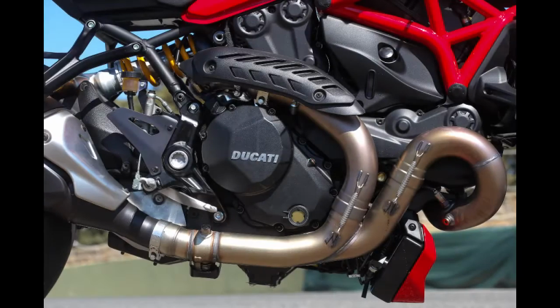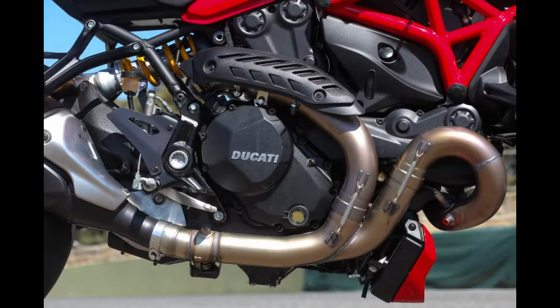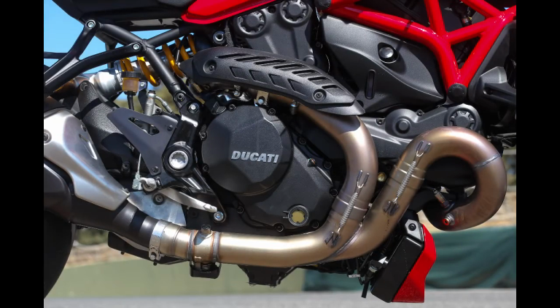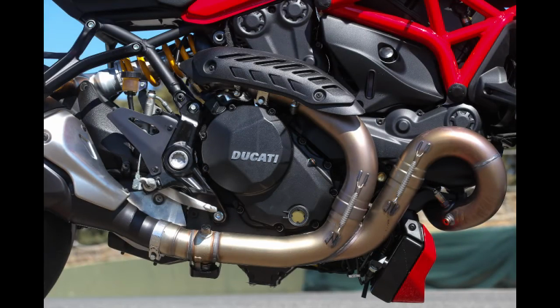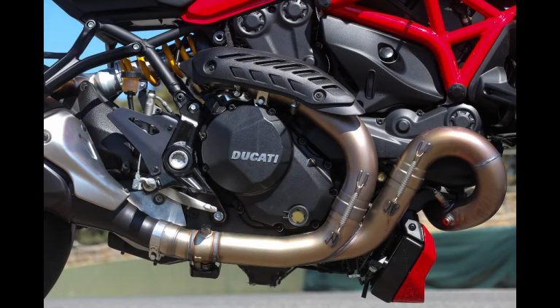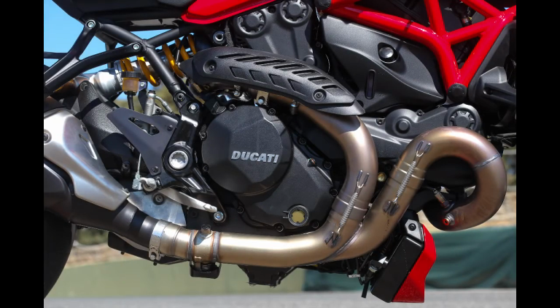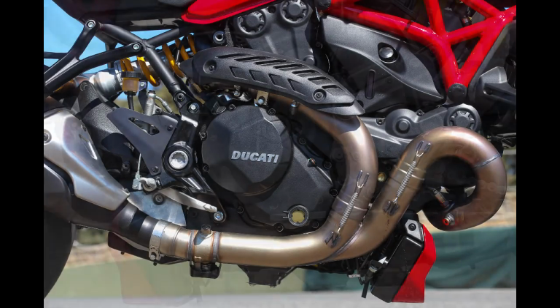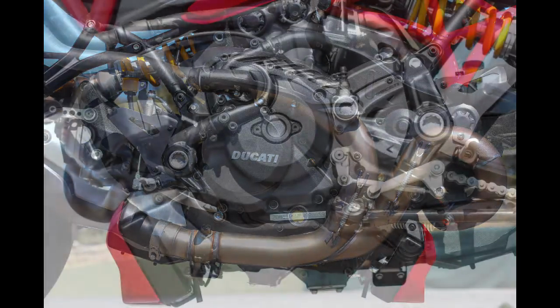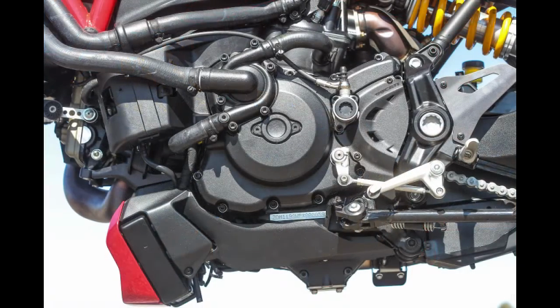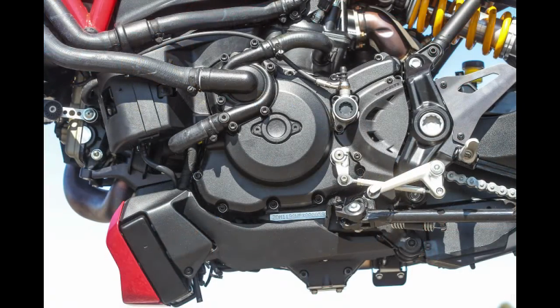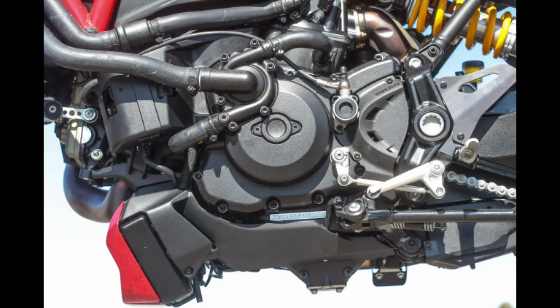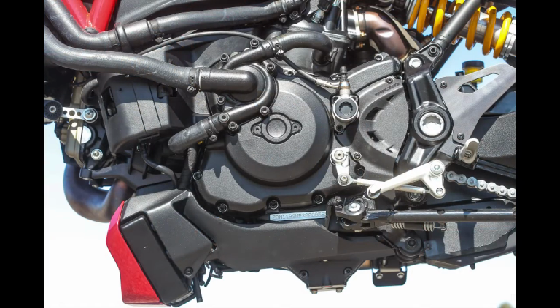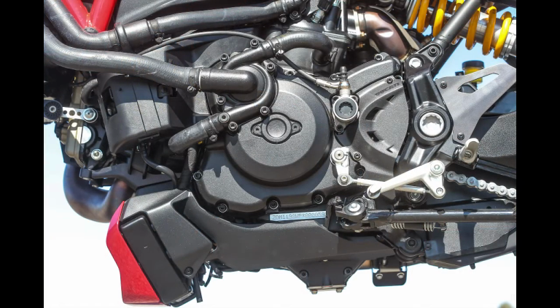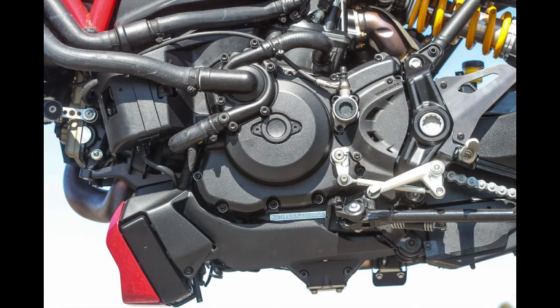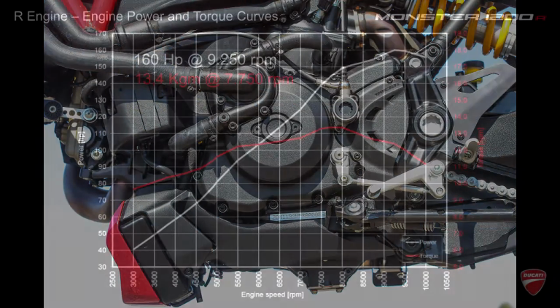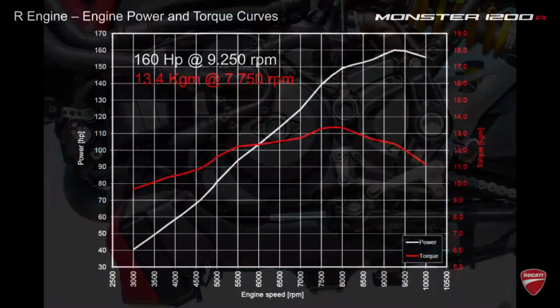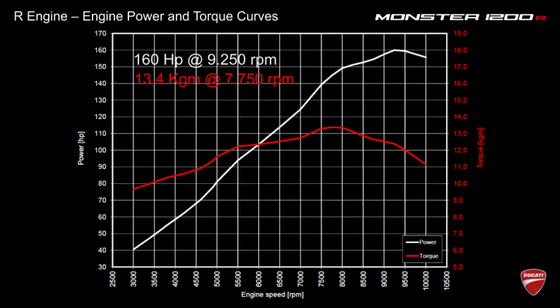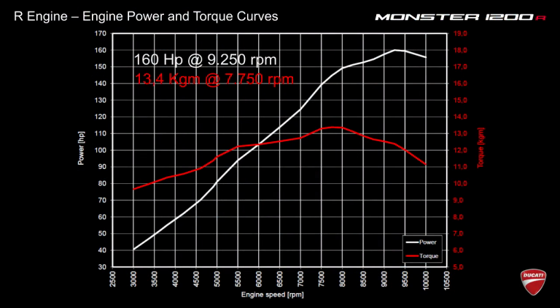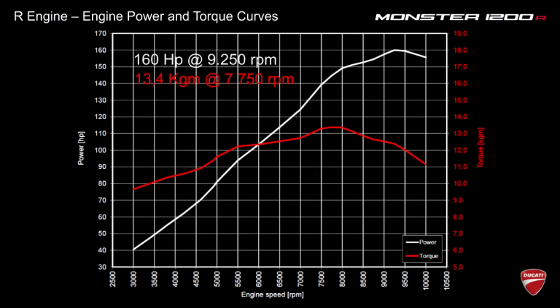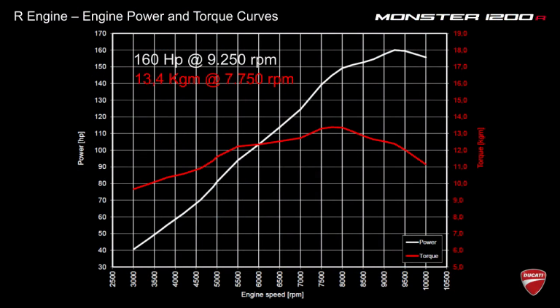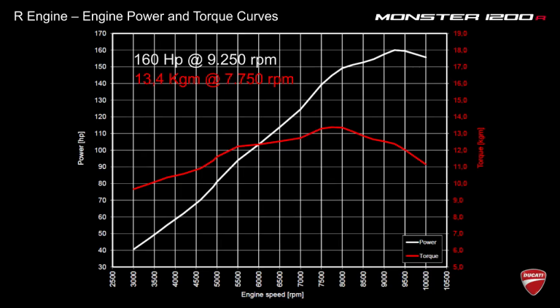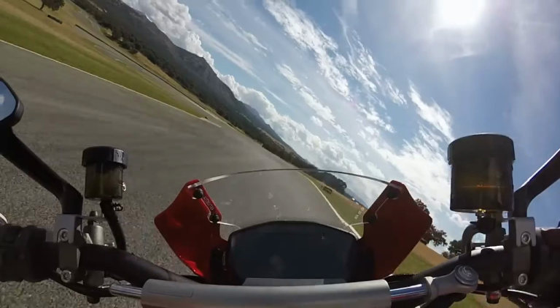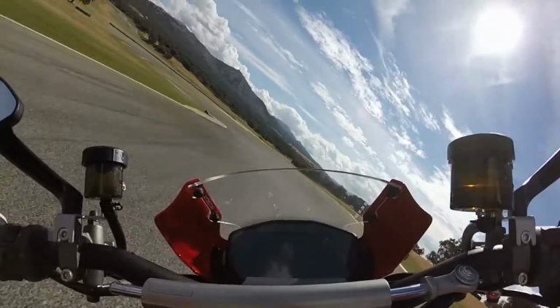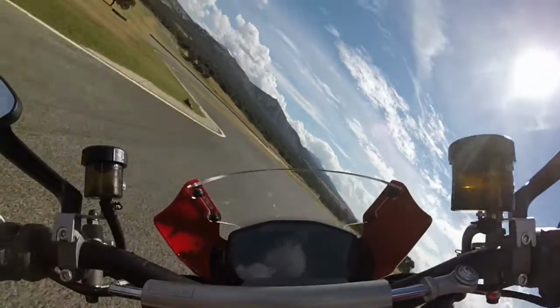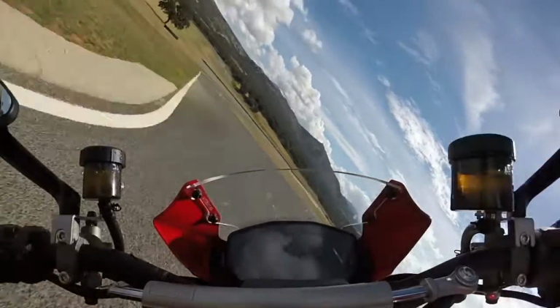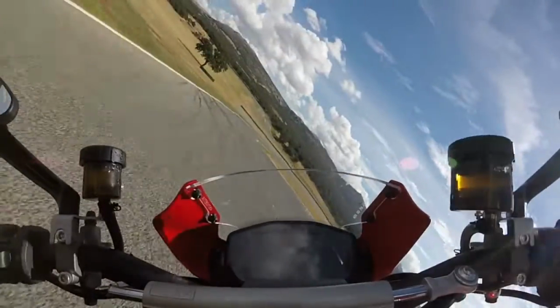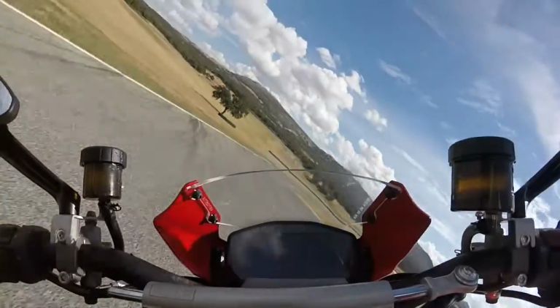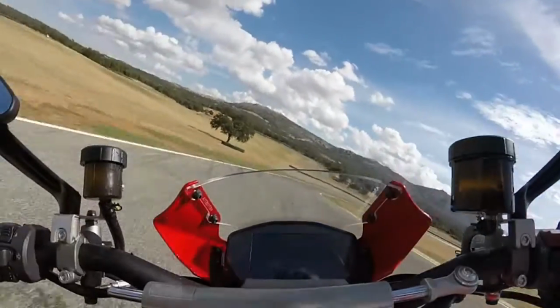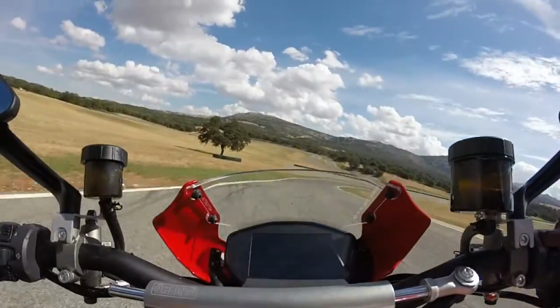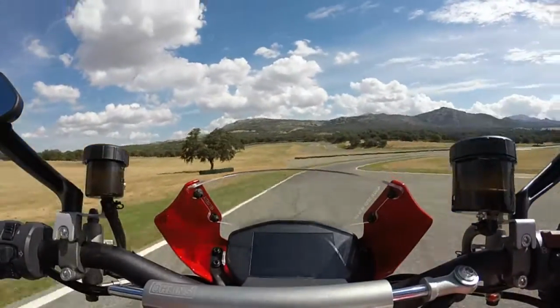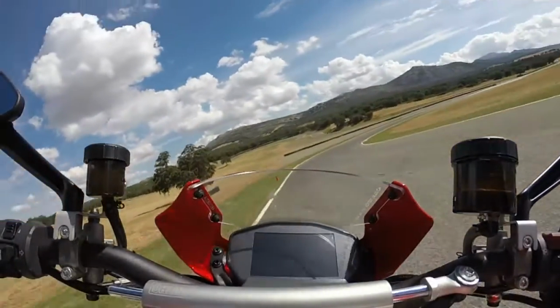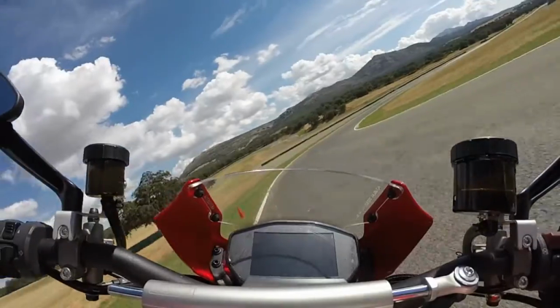Ducati's liquid-cooled 1198cc Testastretta 11-degree L-twin has always impressed us with its broad spread of torque and rich, pulsing character. More power was achieved with larger throttle bodies, higher compression, and a new exhaust system.